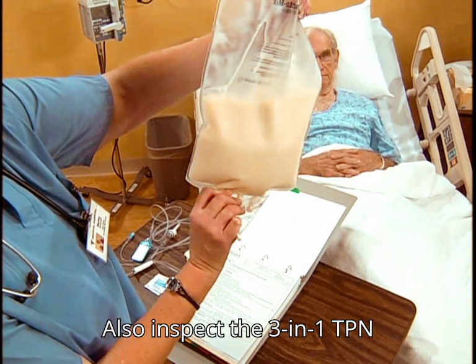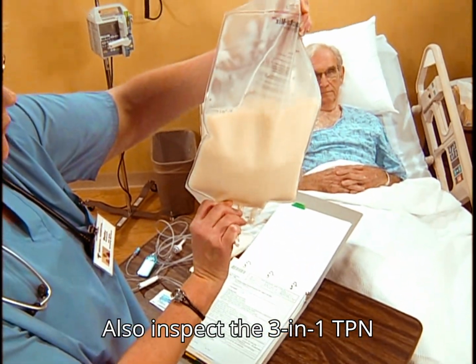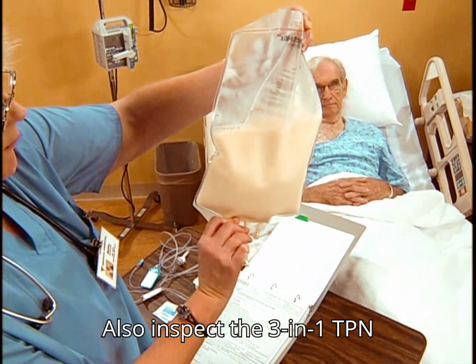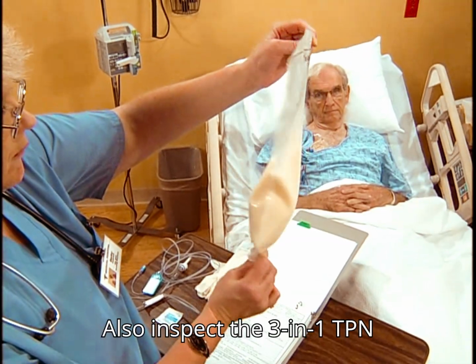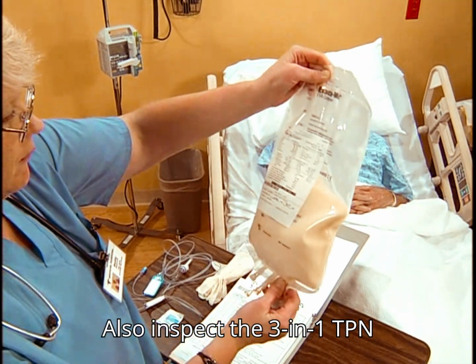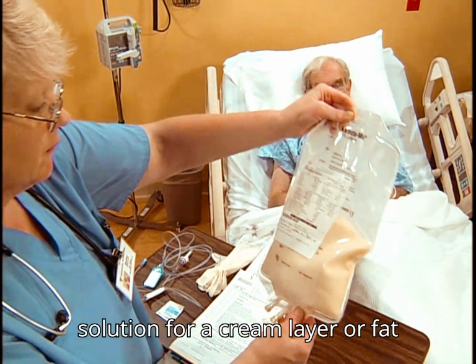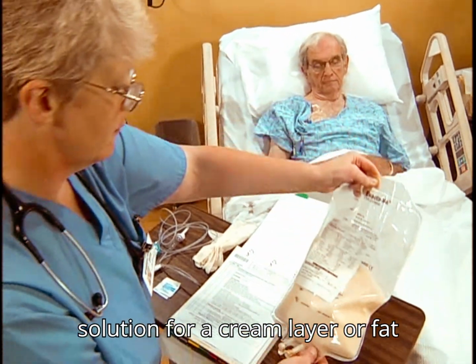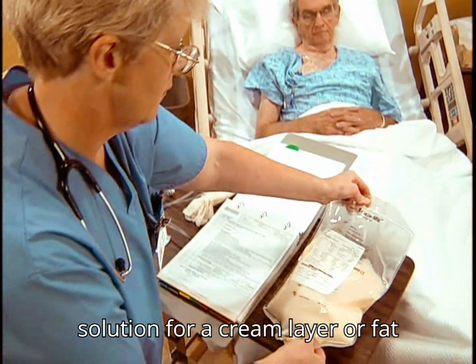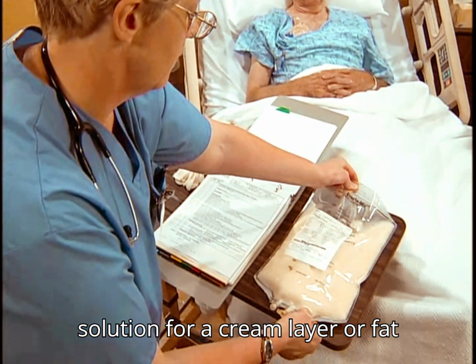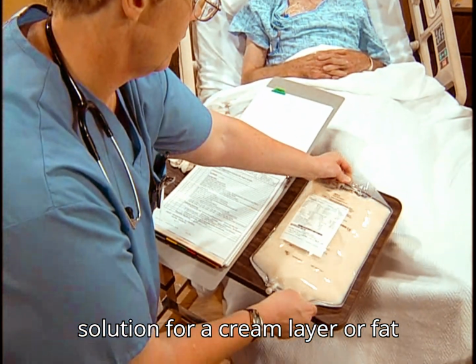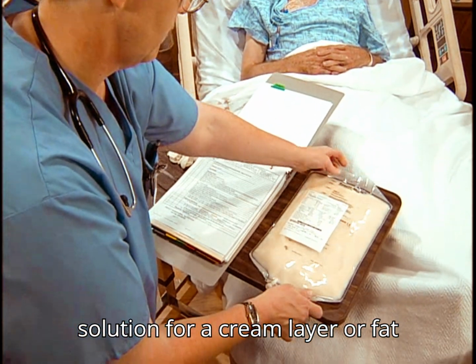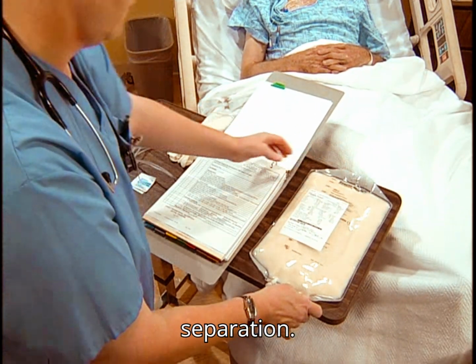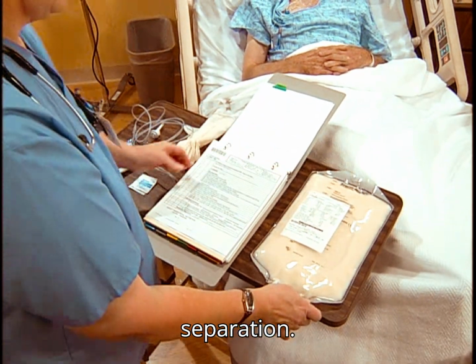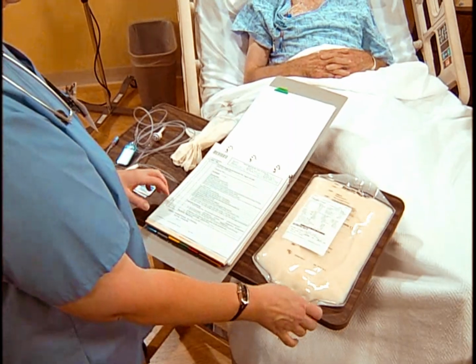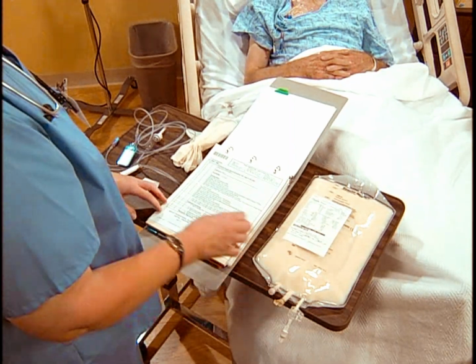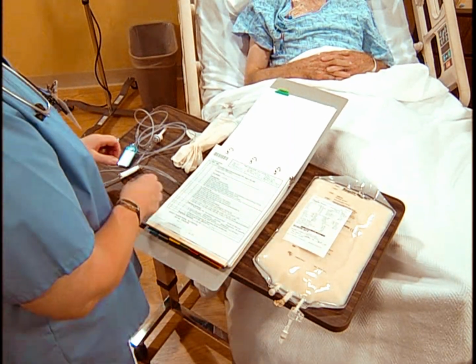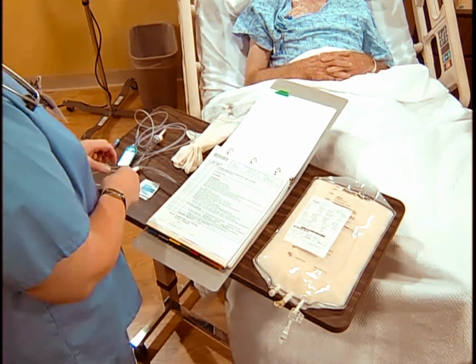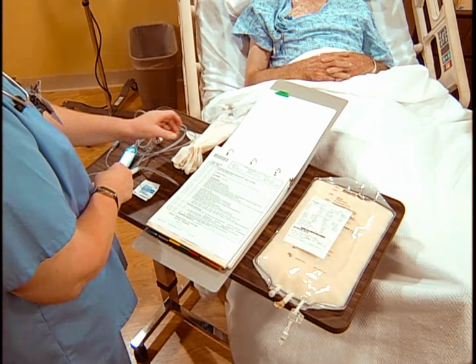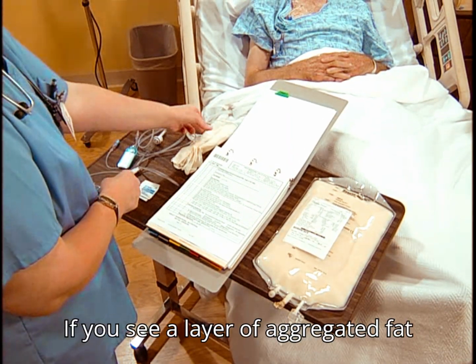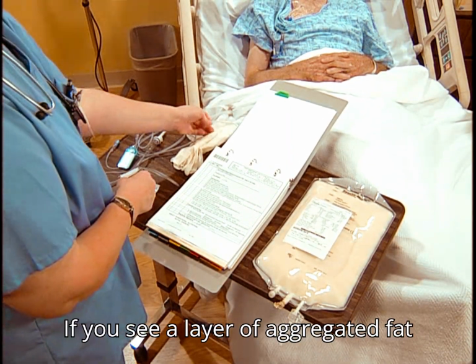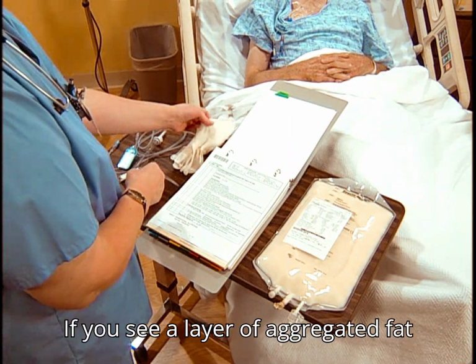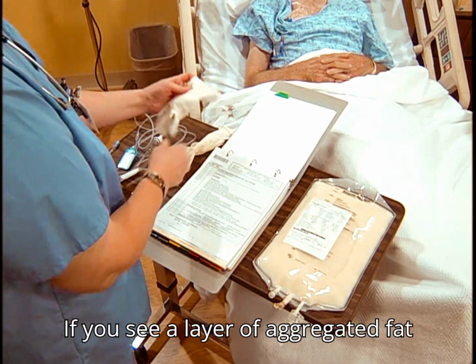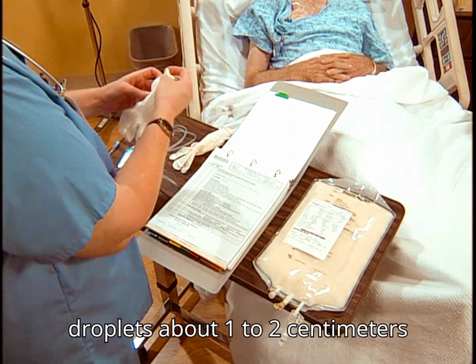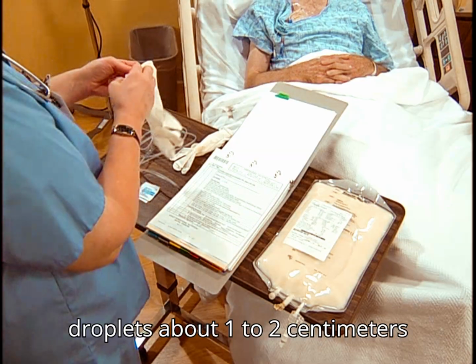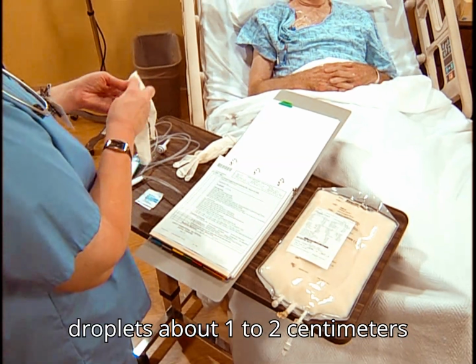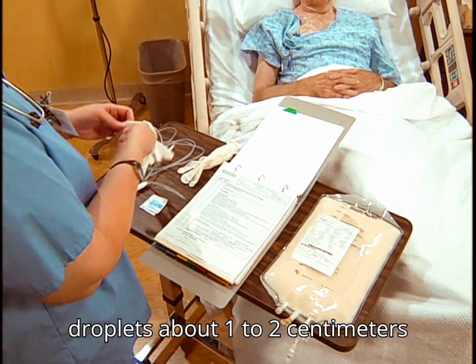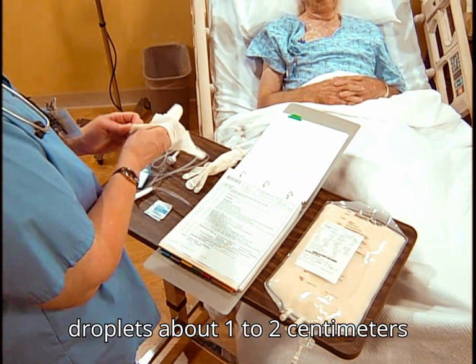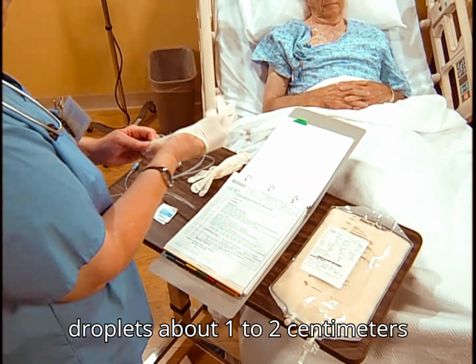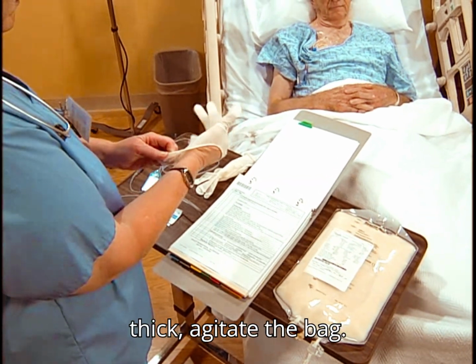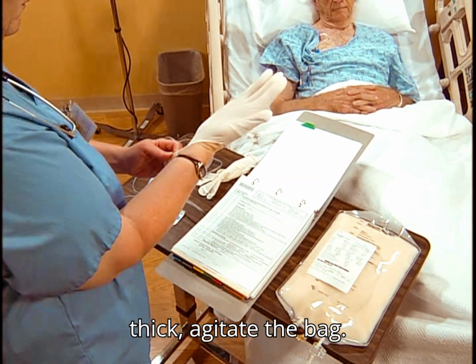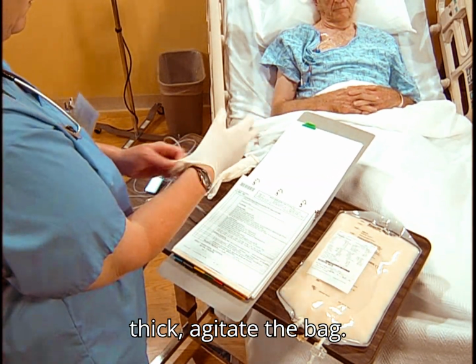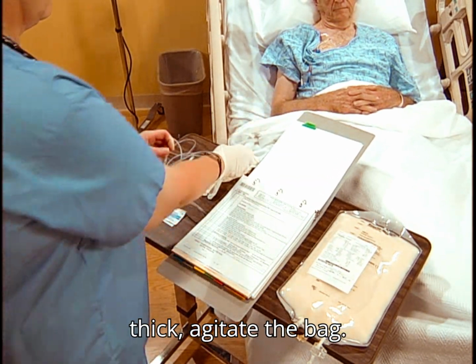Also inspect the 3-in-1 TPN solution for a cream layer or fat separation. If you see a layer of aggregated fat droplets about 1 to 2 centimeters thick, agitate the bag.